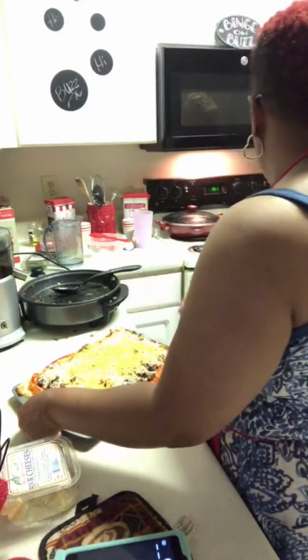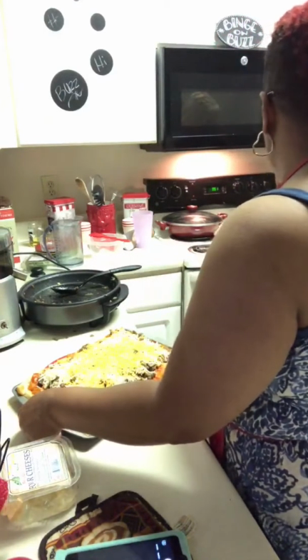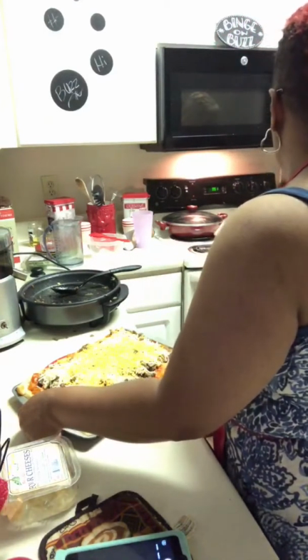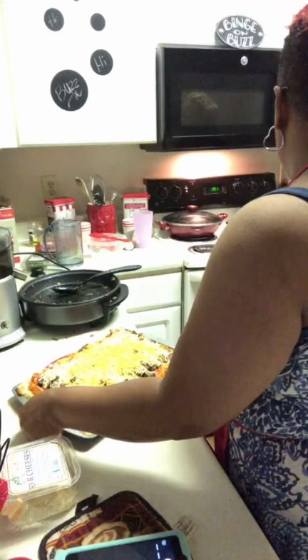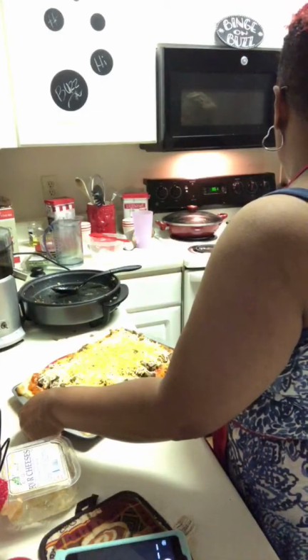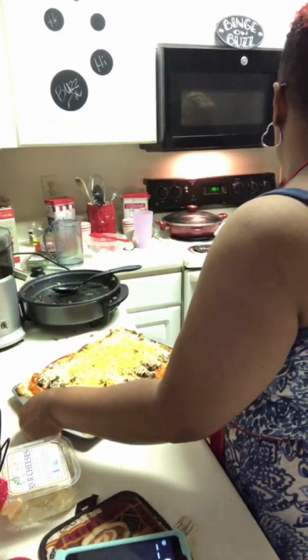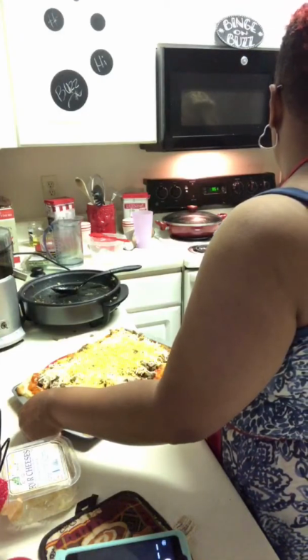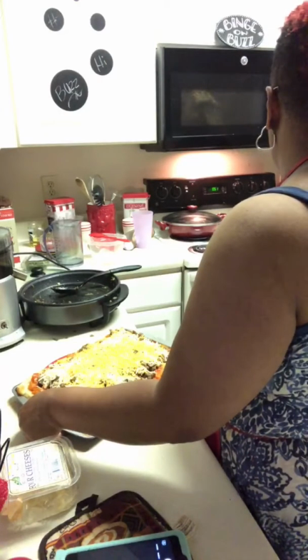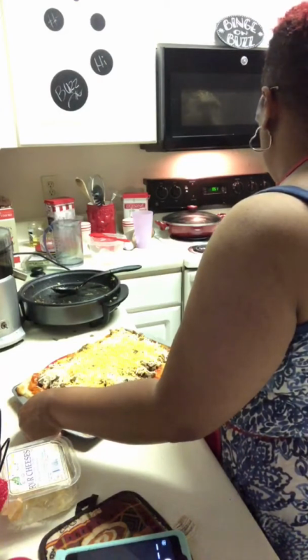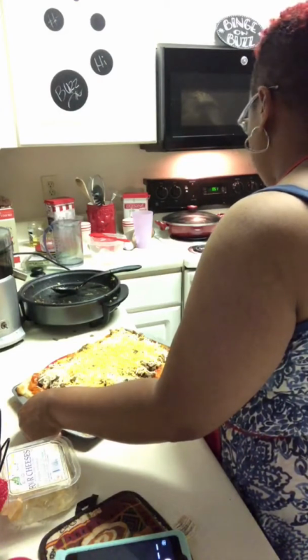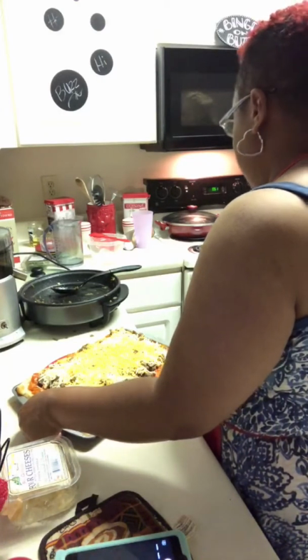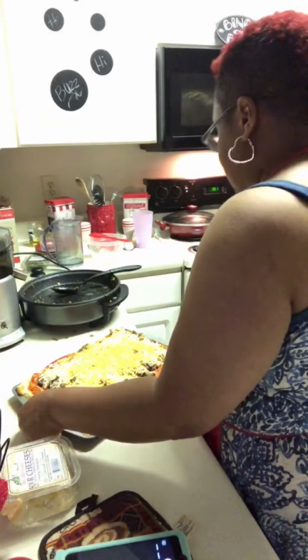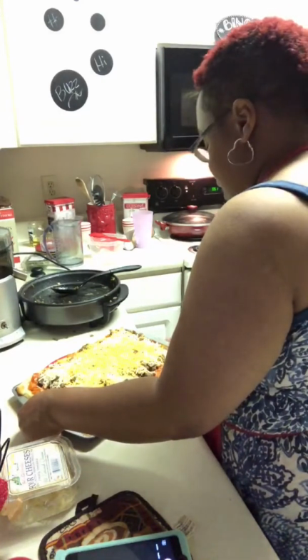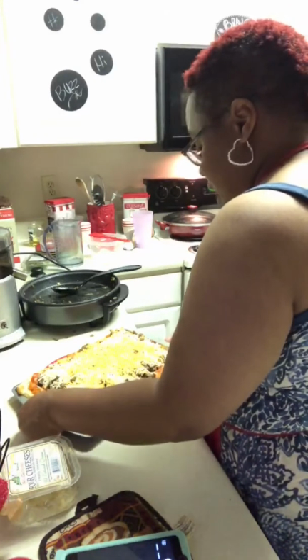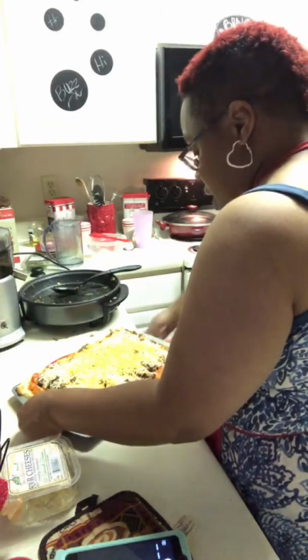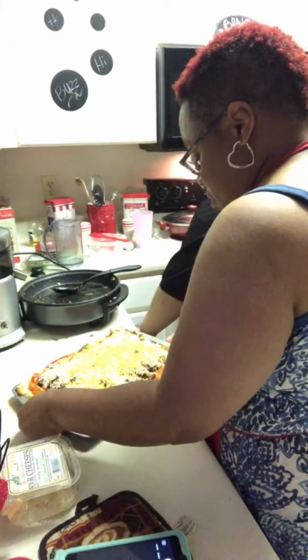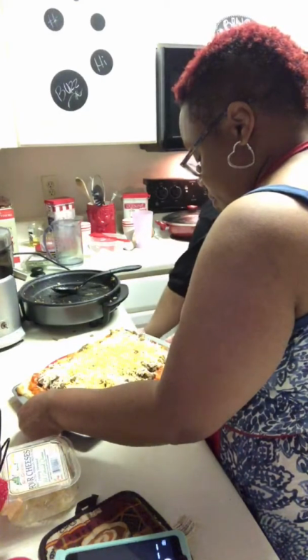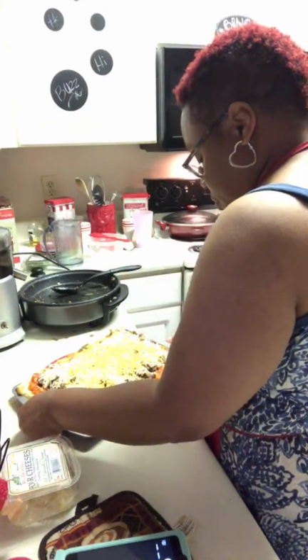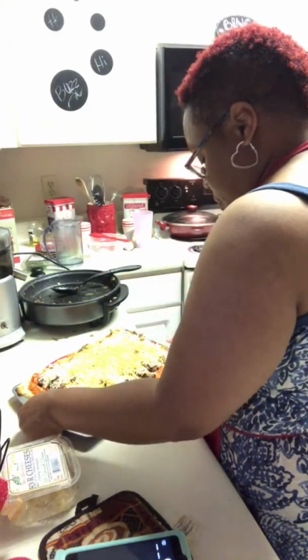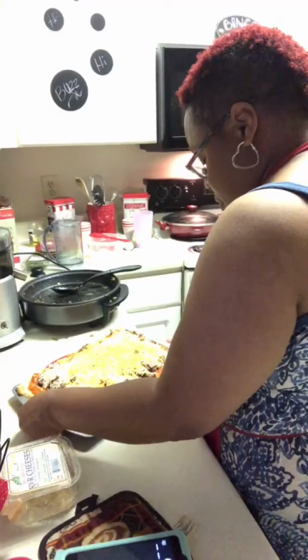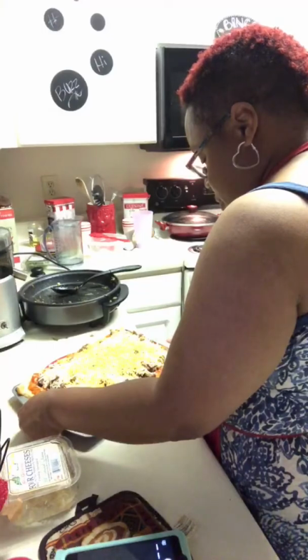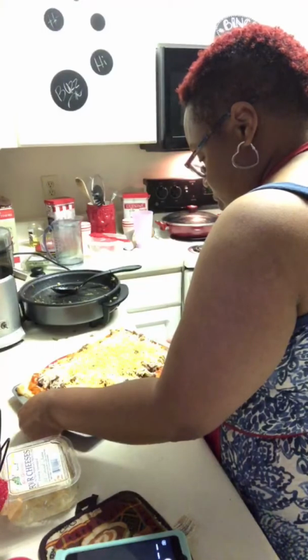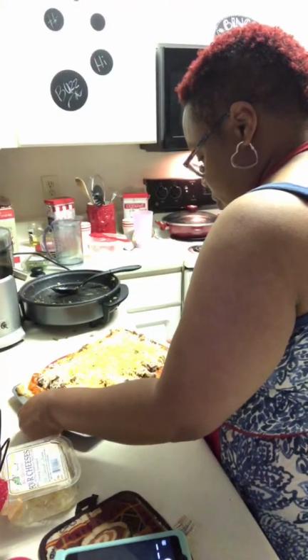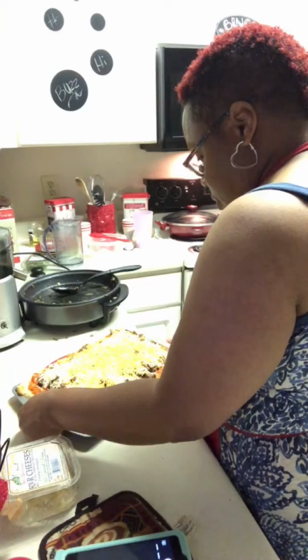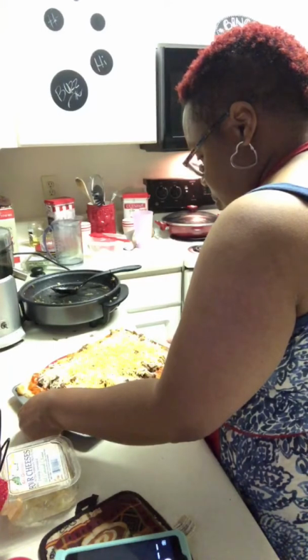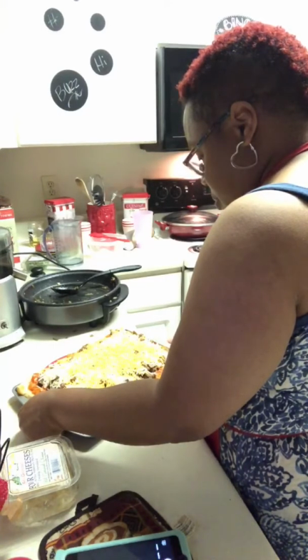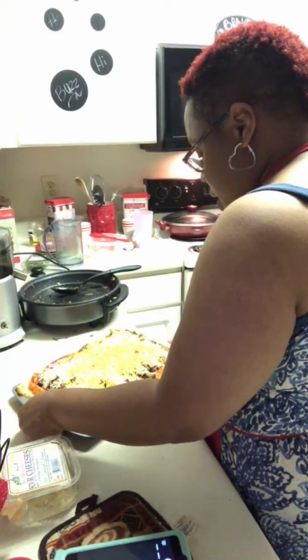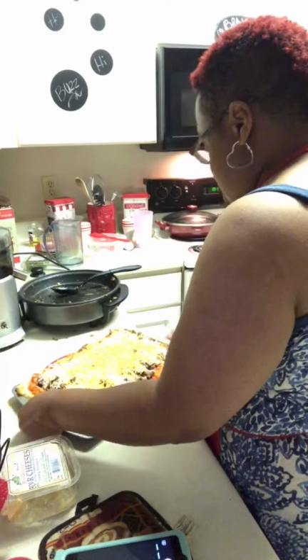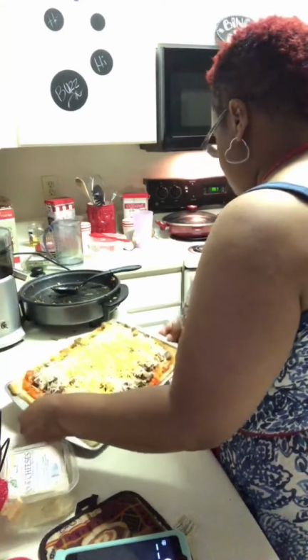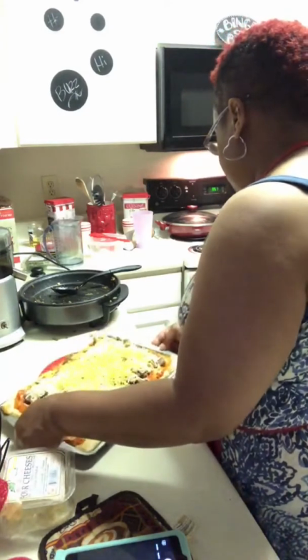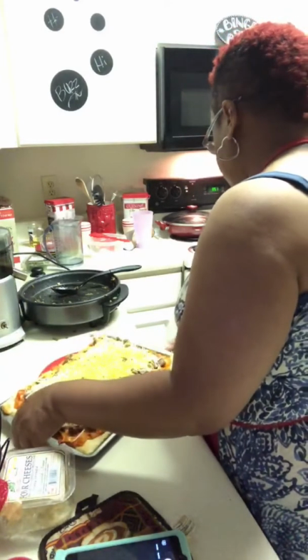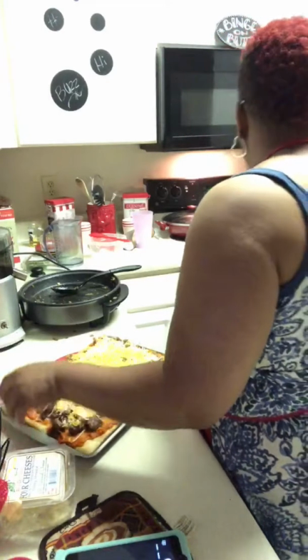Look at this thing — it weighs 10 pounds! Can everybody see that? Look at that, it's whopping the pan. All right, it's going in the oven.